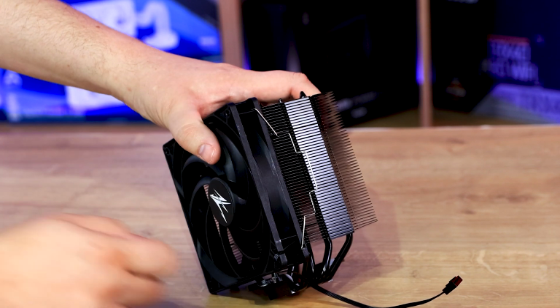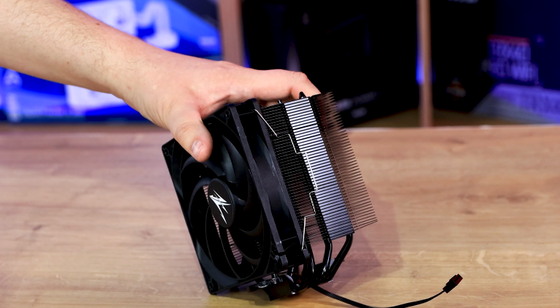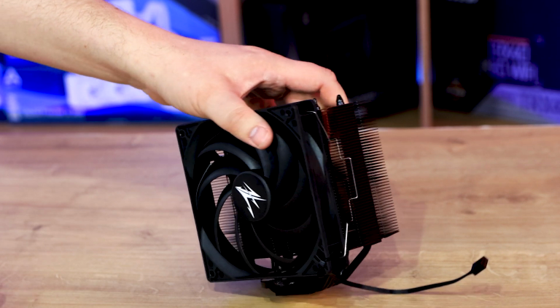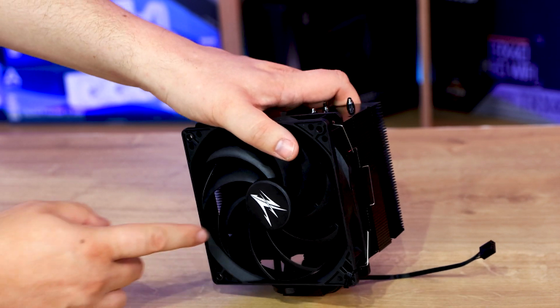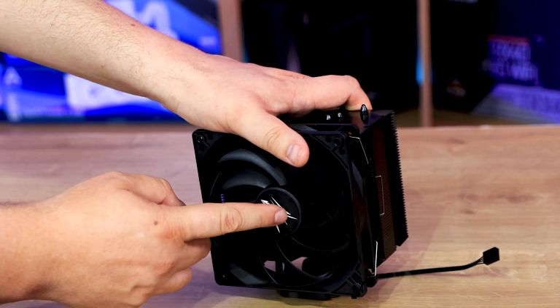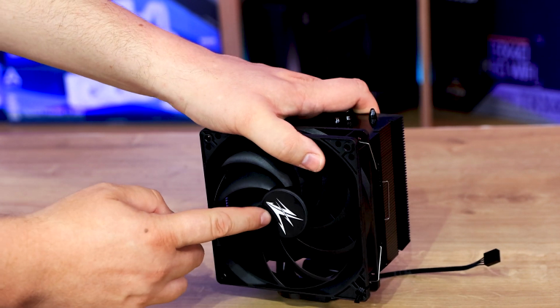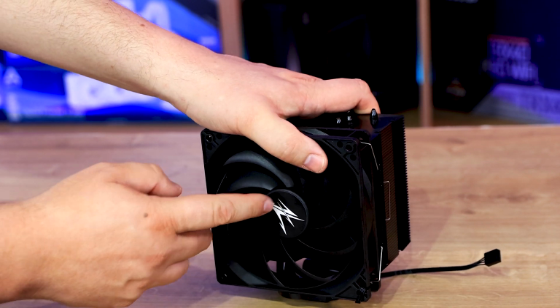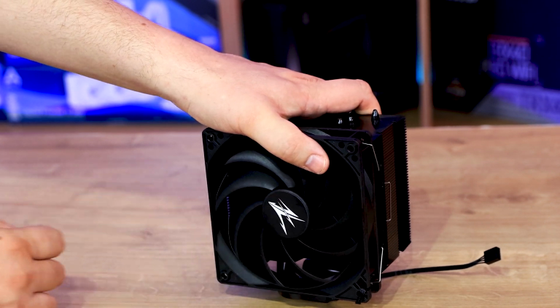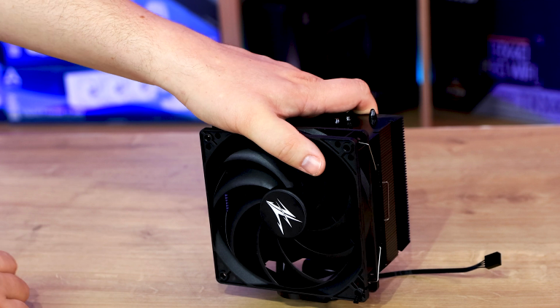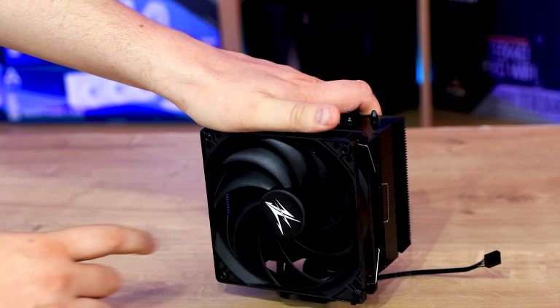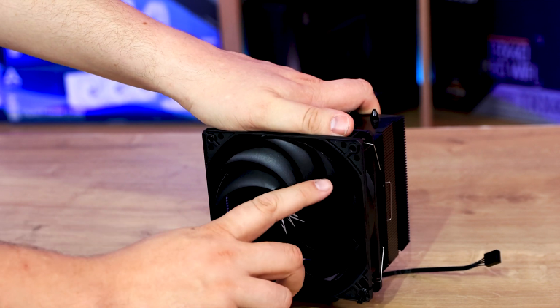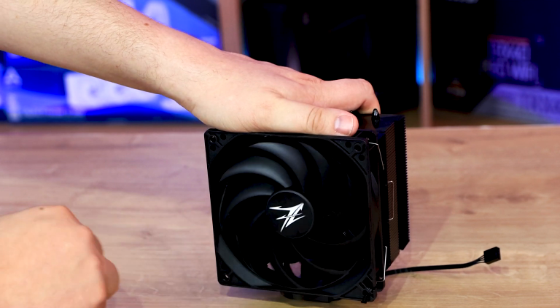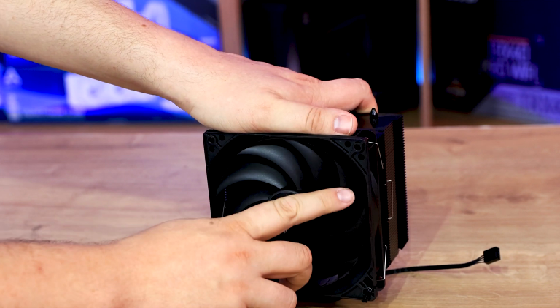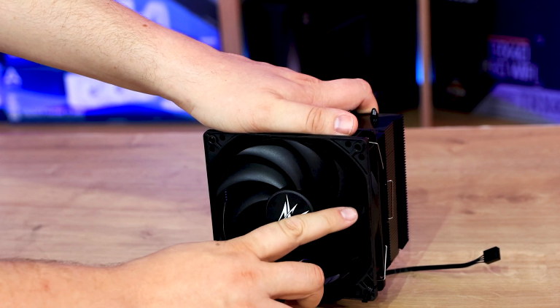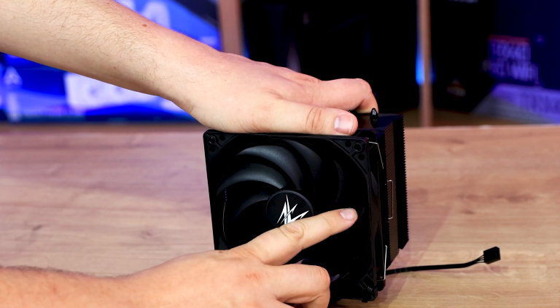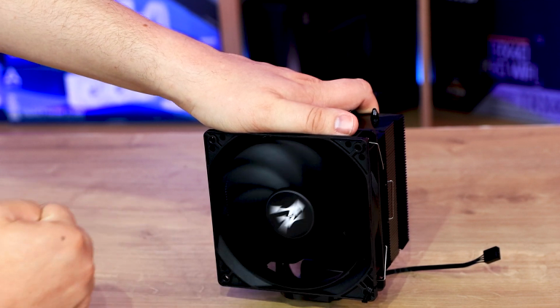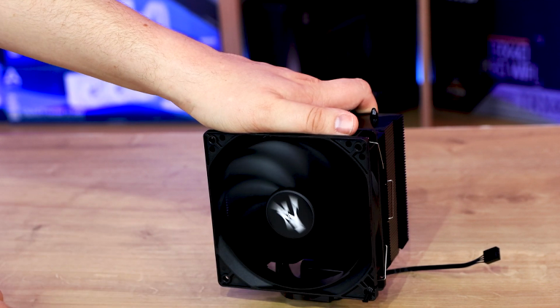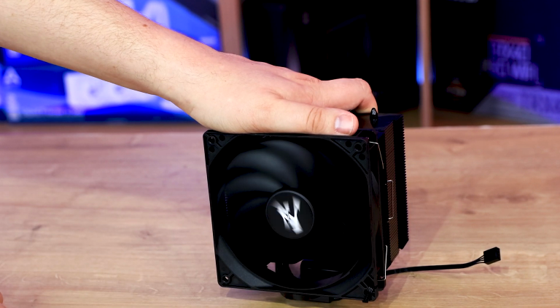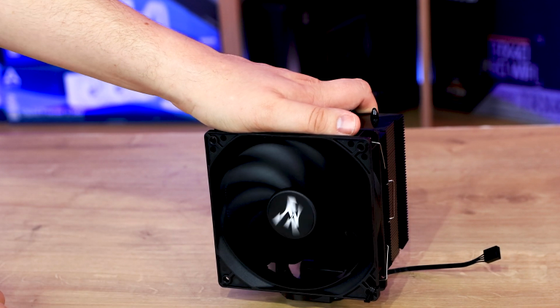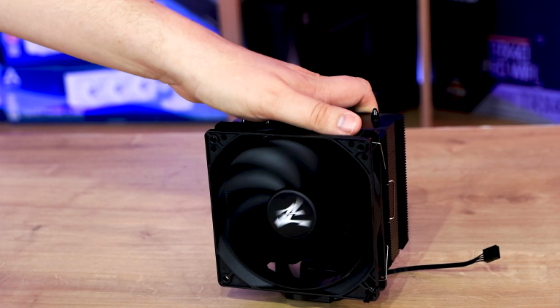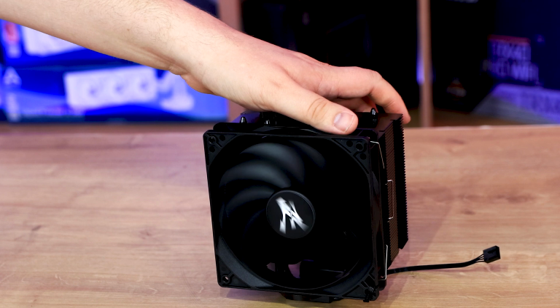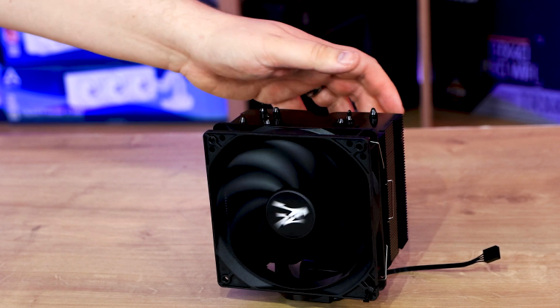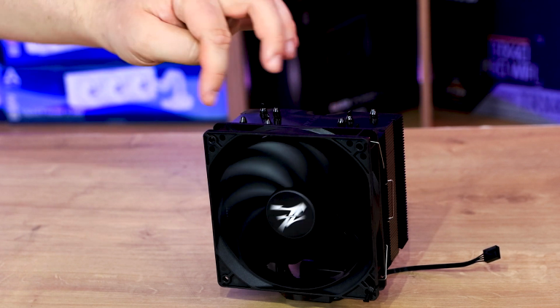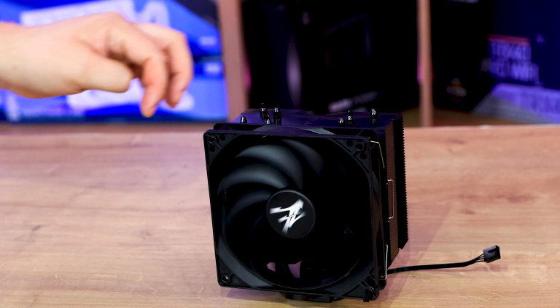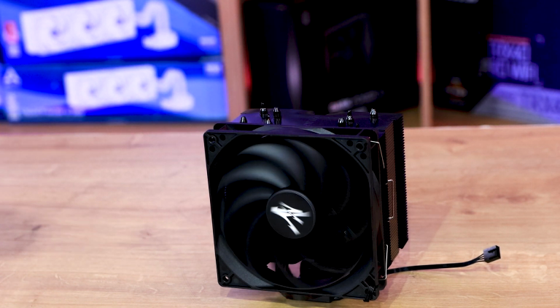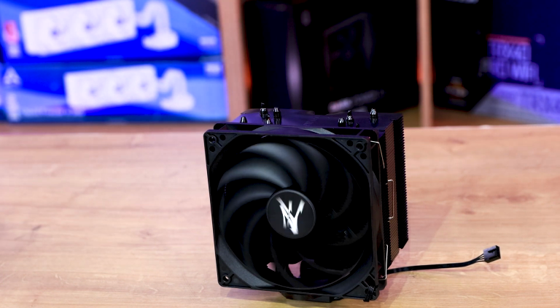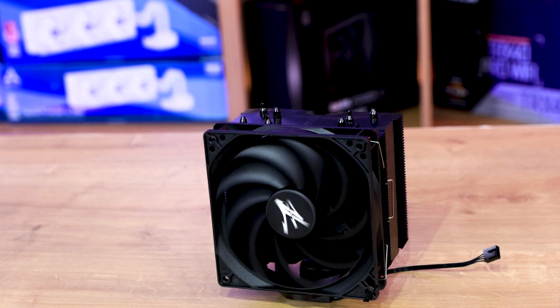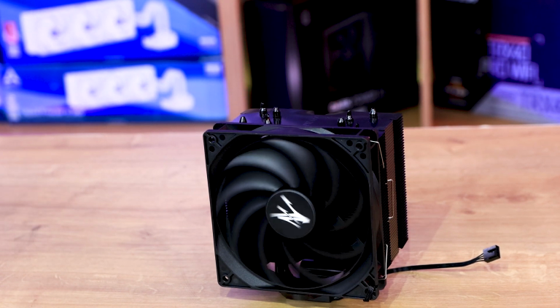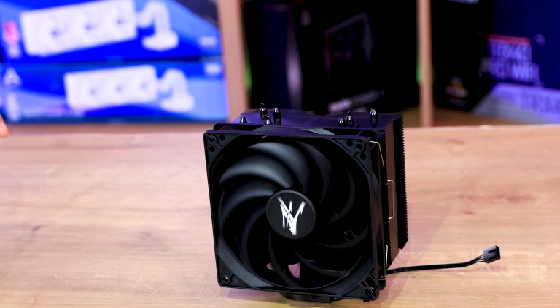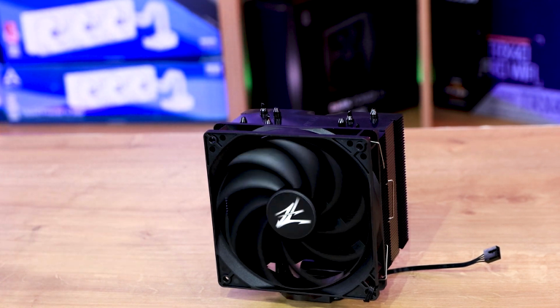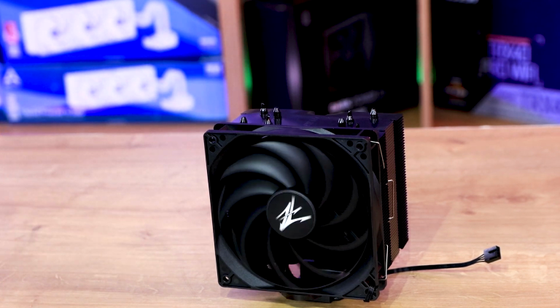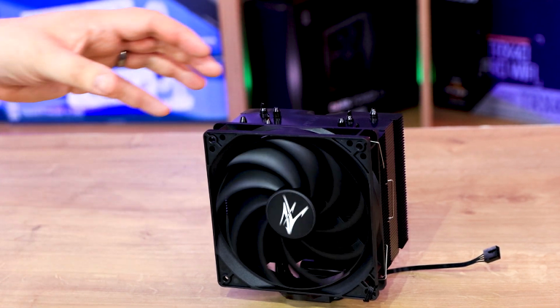I can let them off with the logo on the front, because generally when it's spinning around it just looks like a blur anyway, so you're not really going to notice it too much. But those little clips — I must admit, I would have preferred those being black.